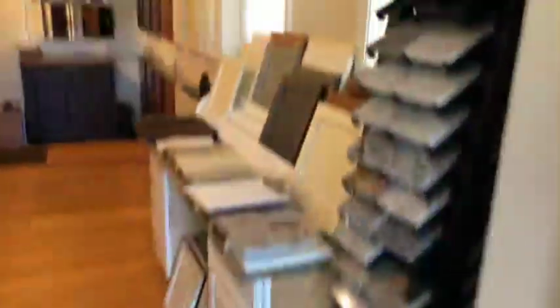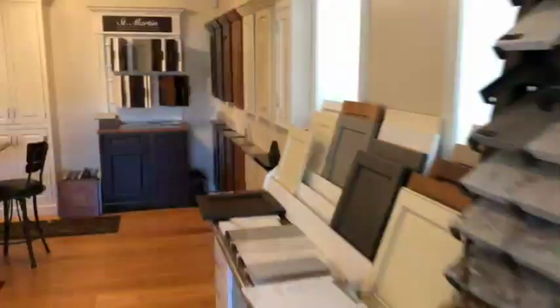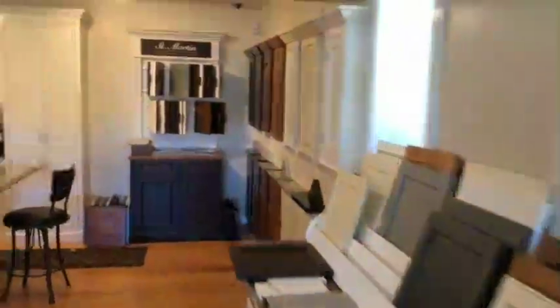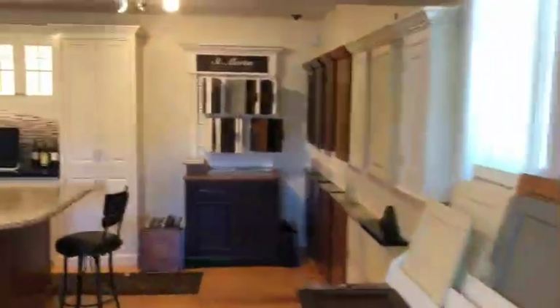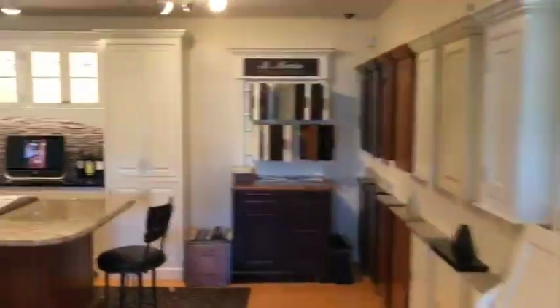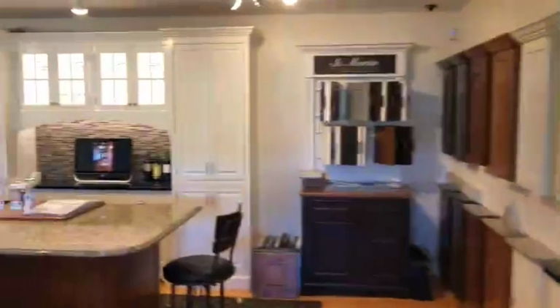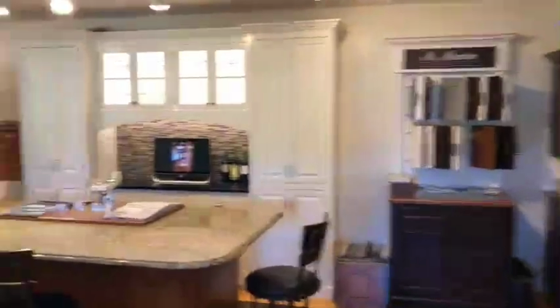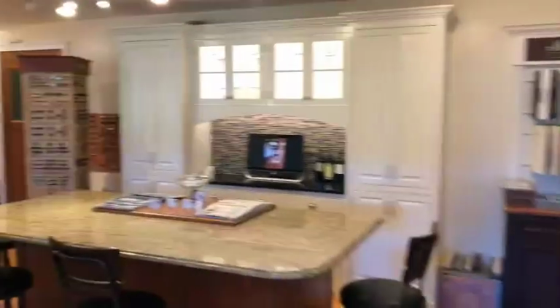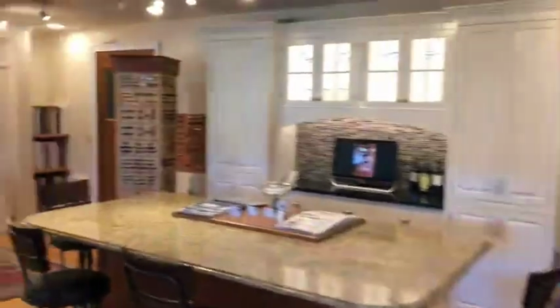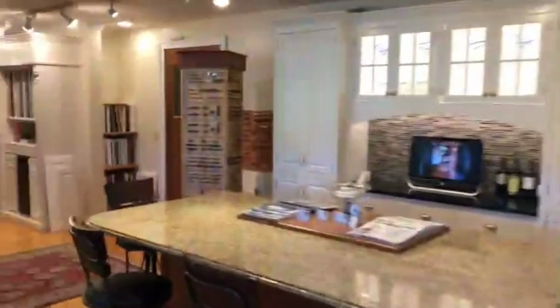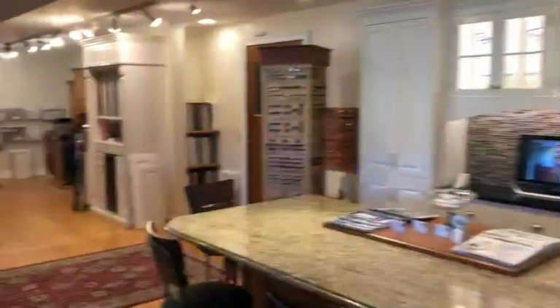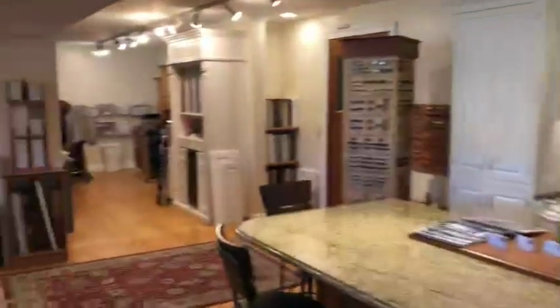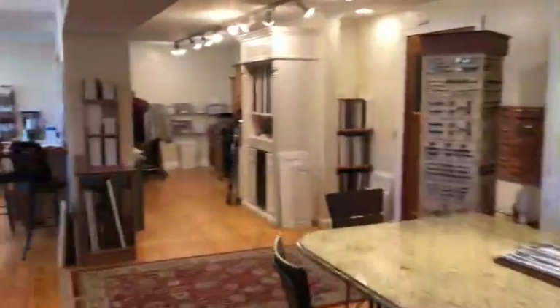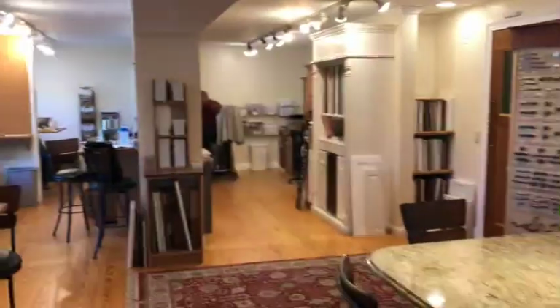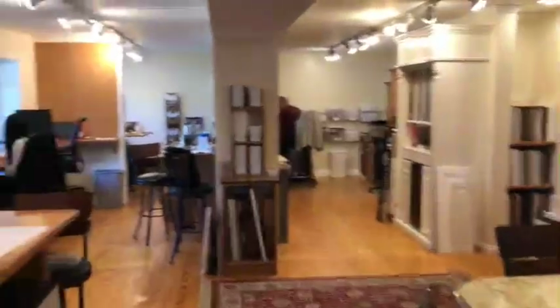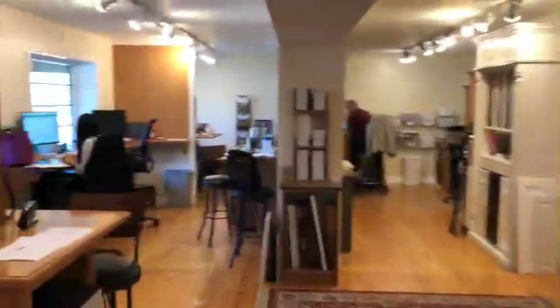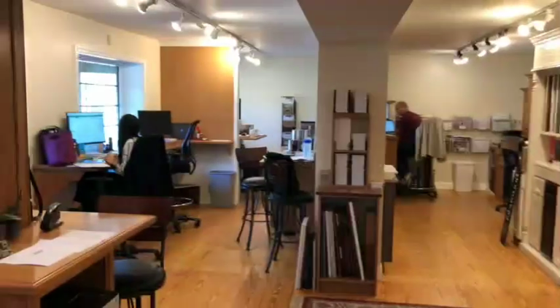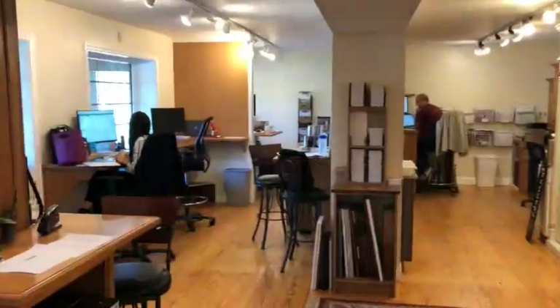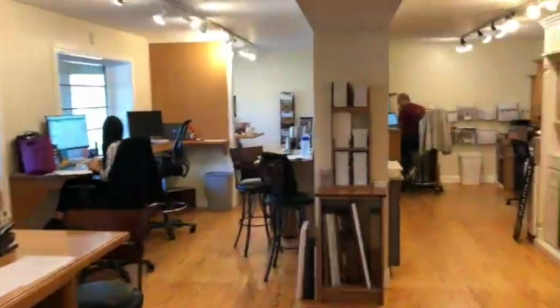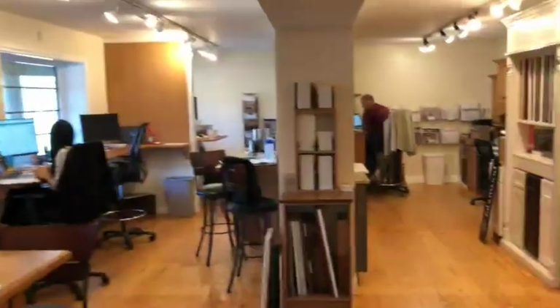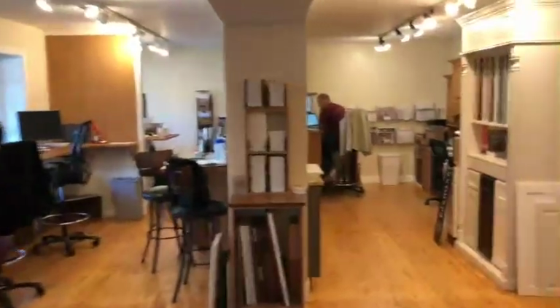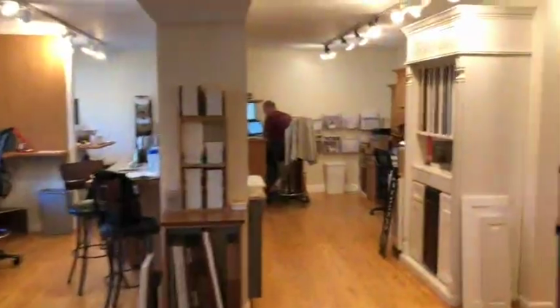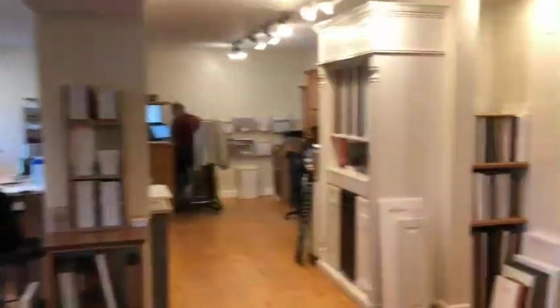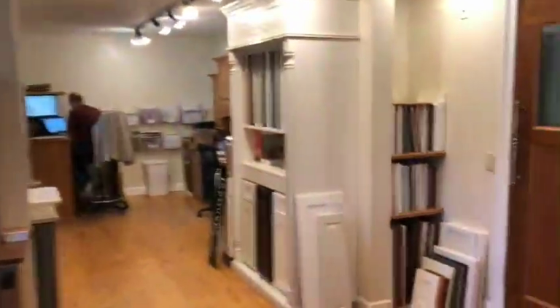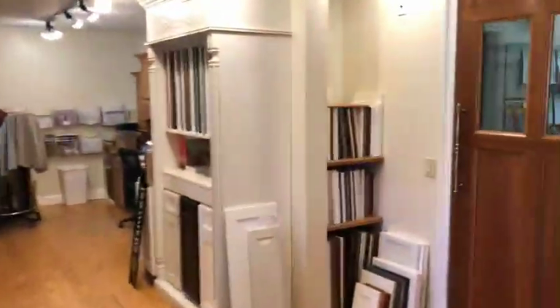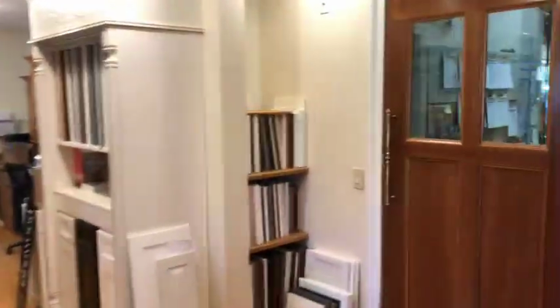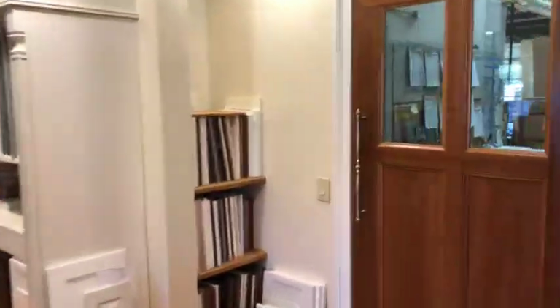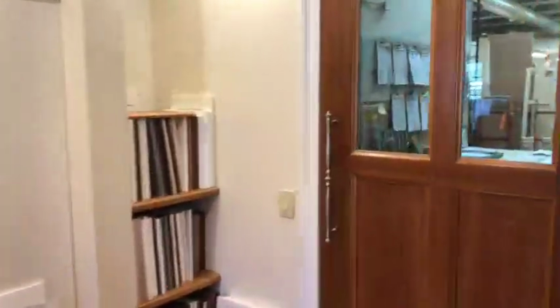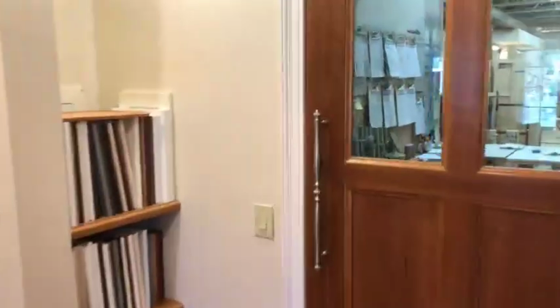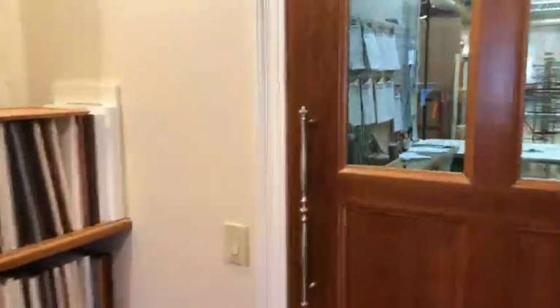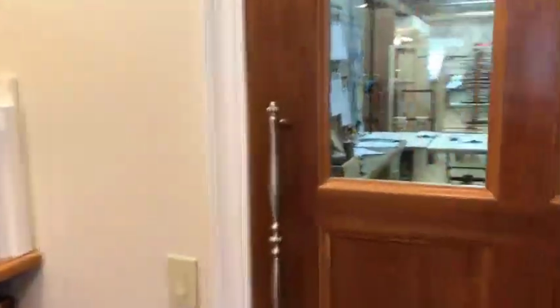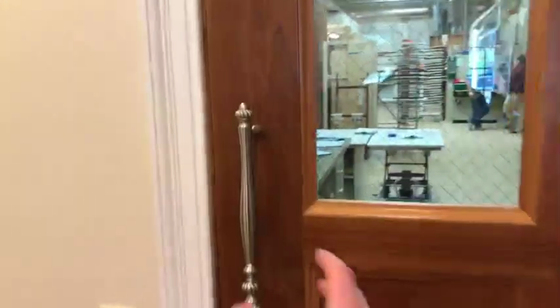The front portion of our shop features our showroom and office space. Here you can see many examples of the work we do. We offer custom, stock, and semi-custom cabinetry lines.